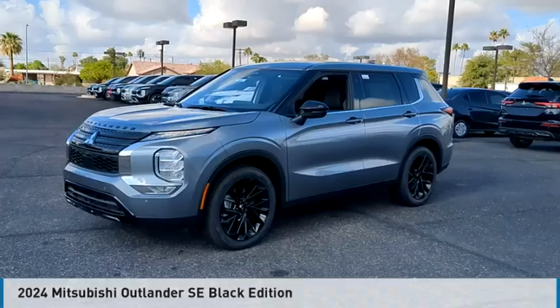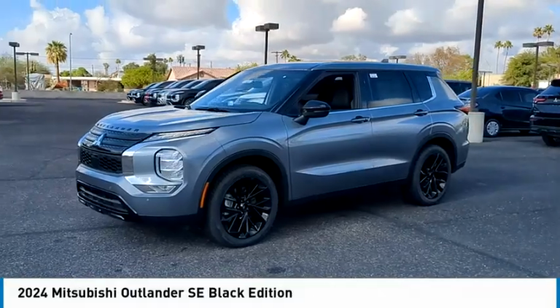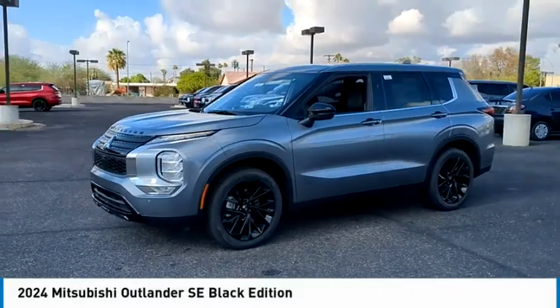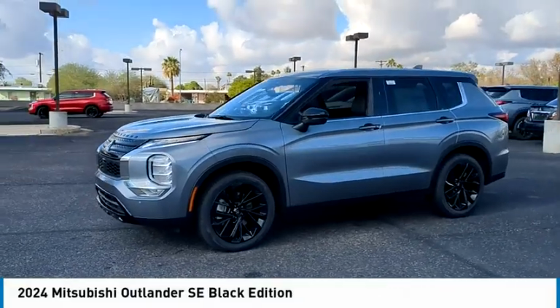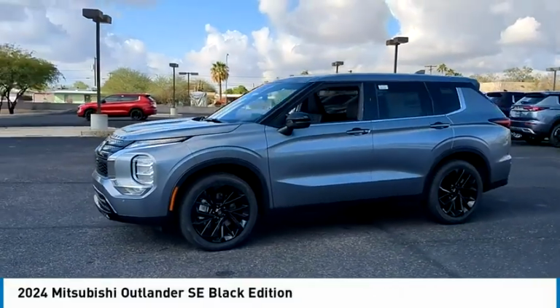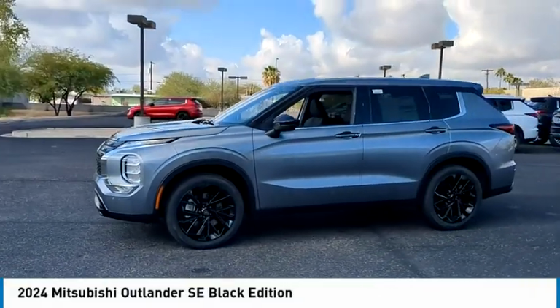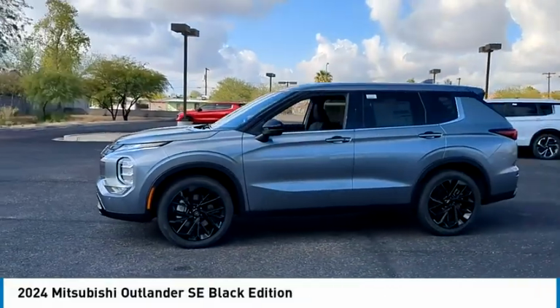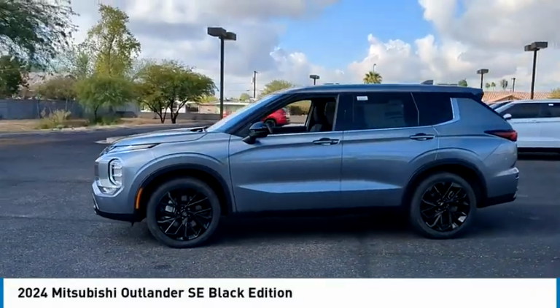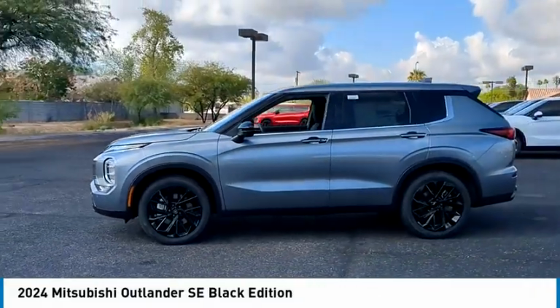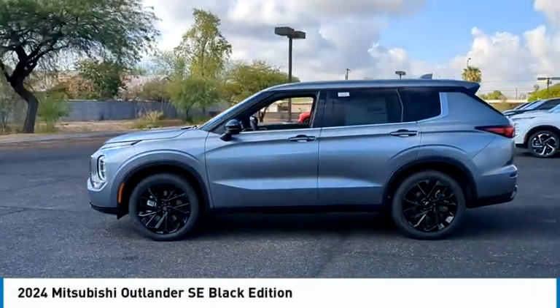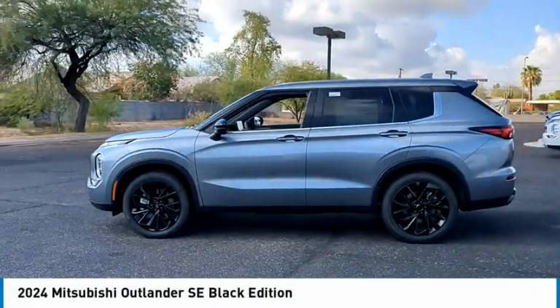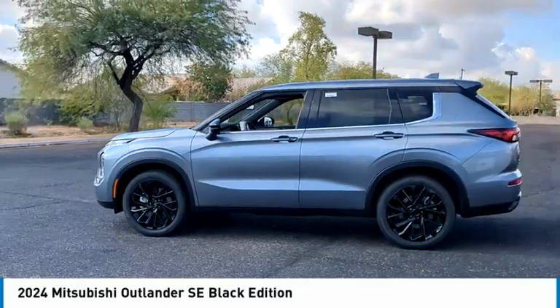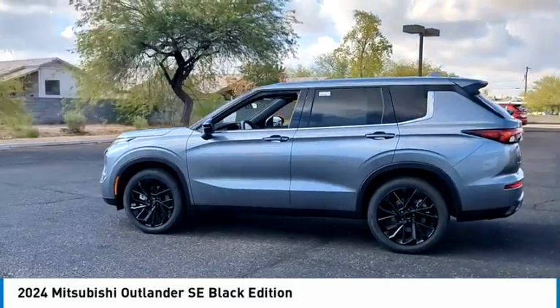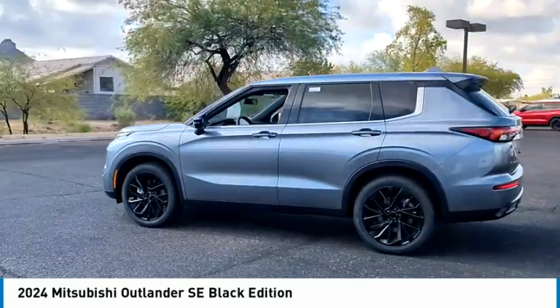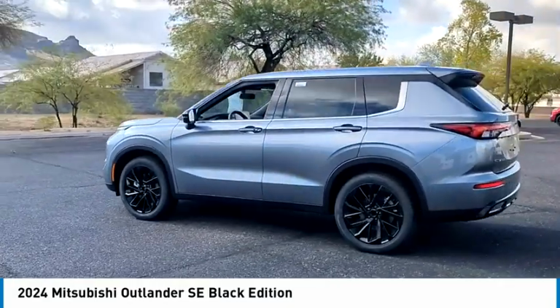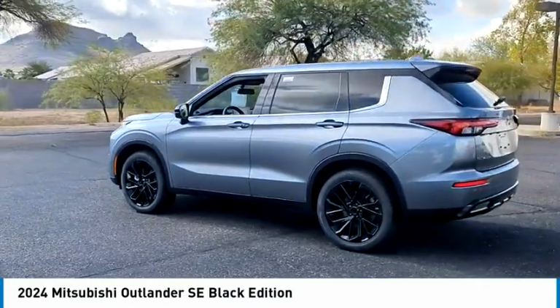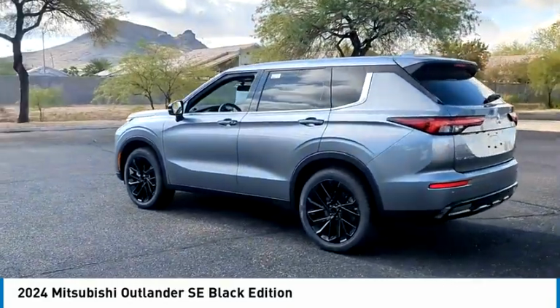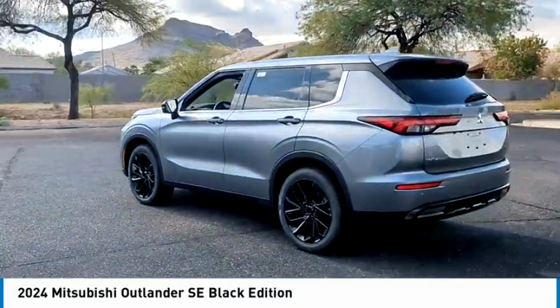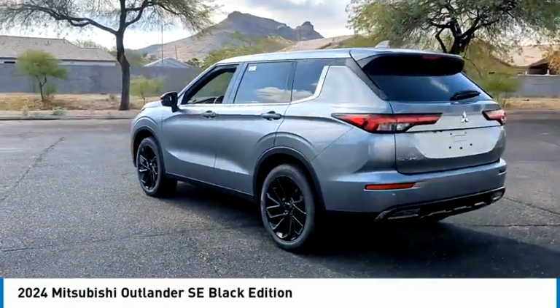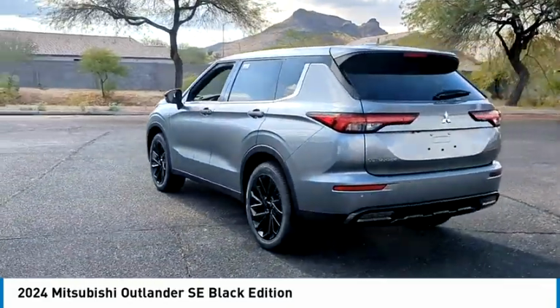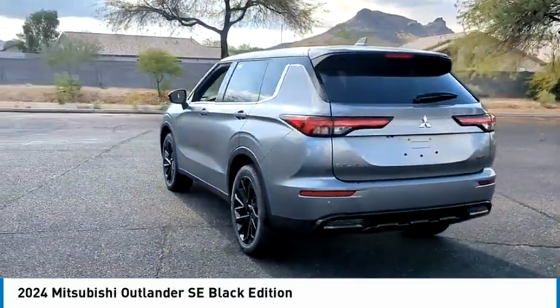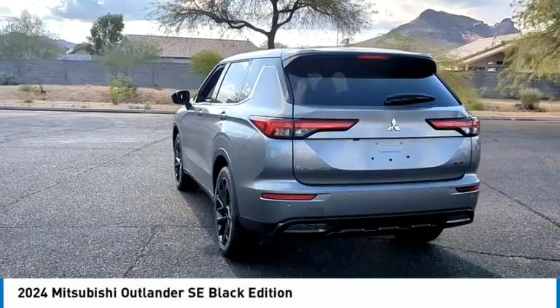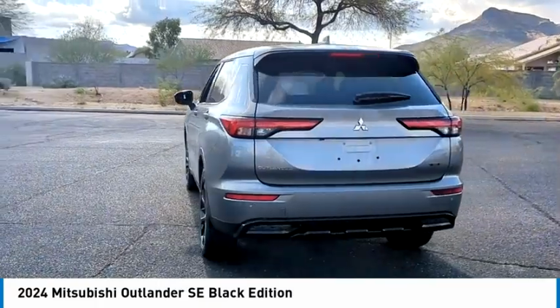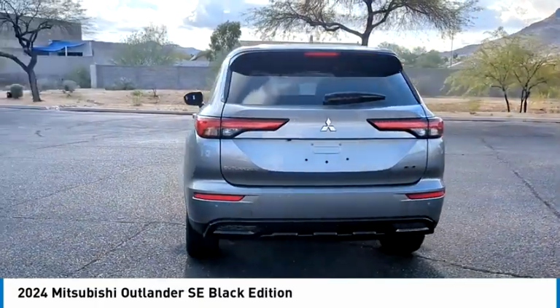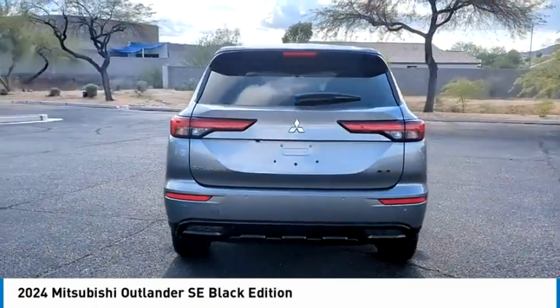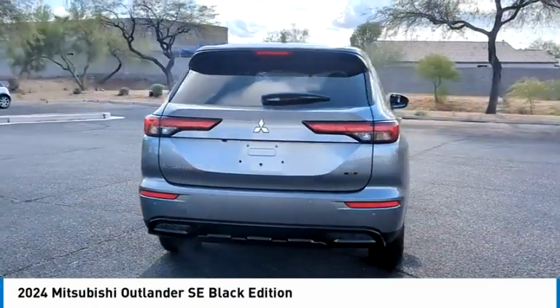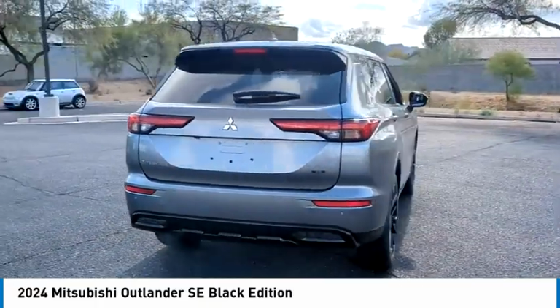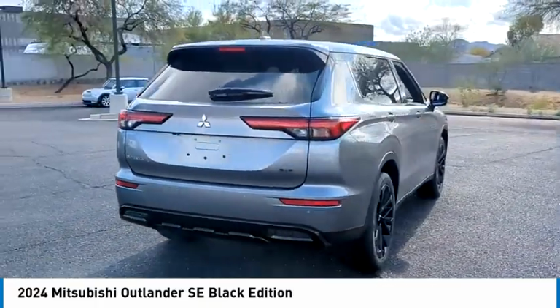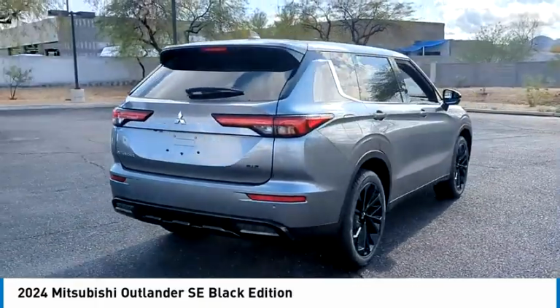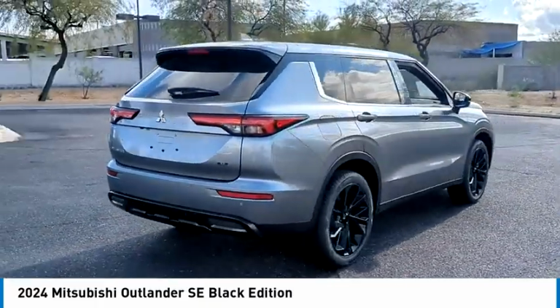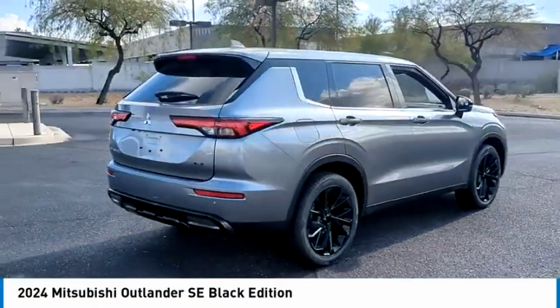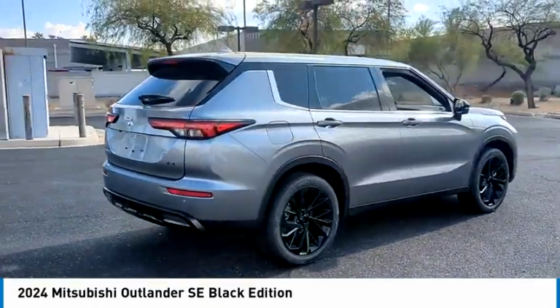Looking for the right vehicle? Check out the 2024 Outlander — a versatile crossover with power to spare. Outlander boasts an upgraded level of interior comfort and advanced technological features to give you control over every element of your drive.